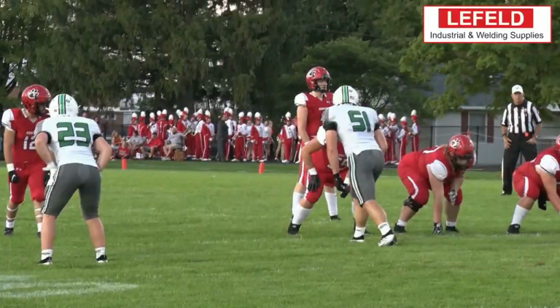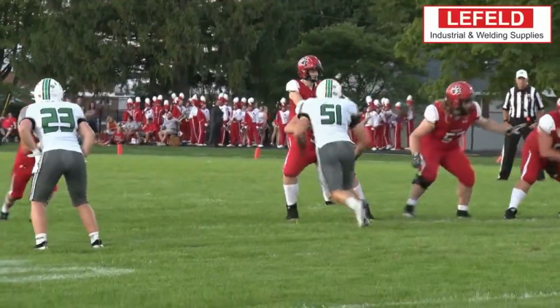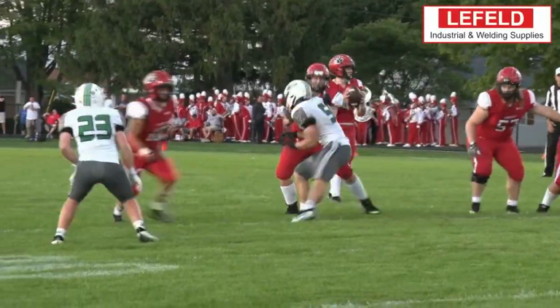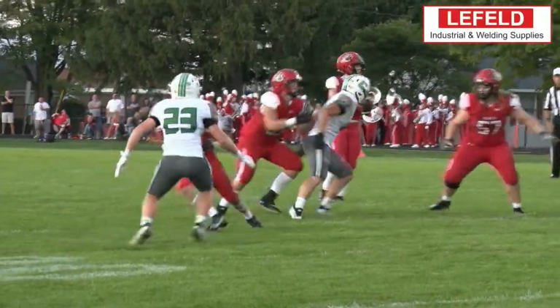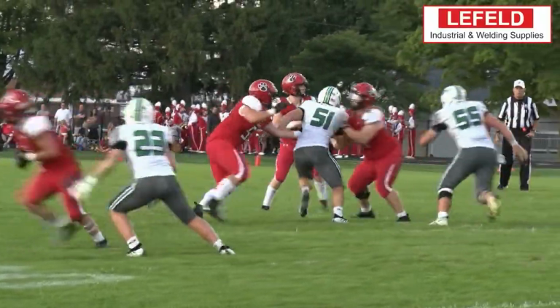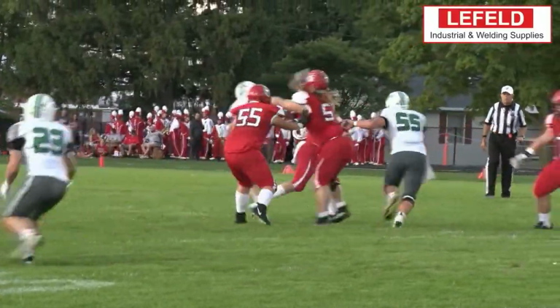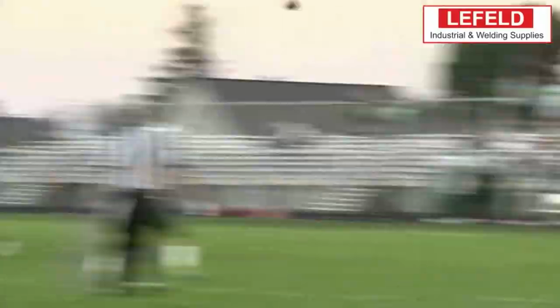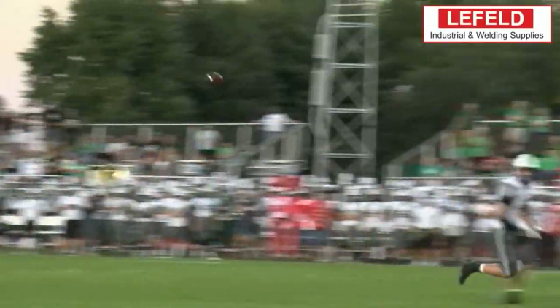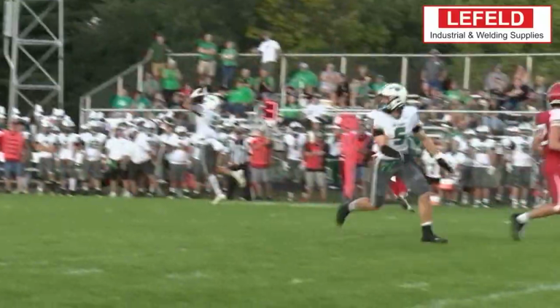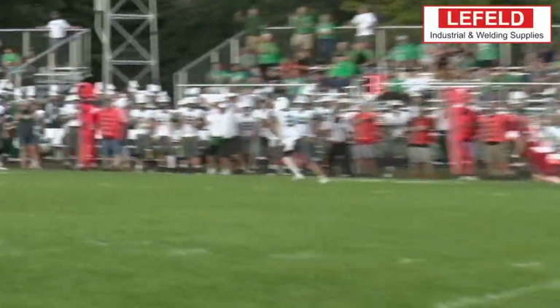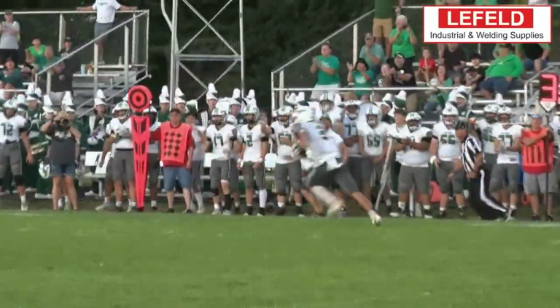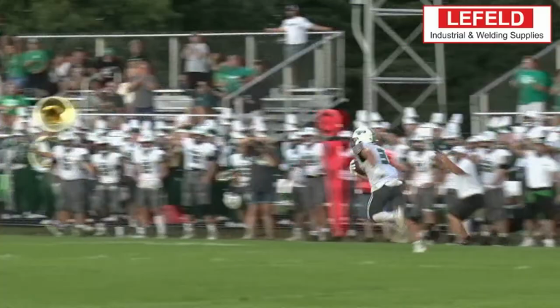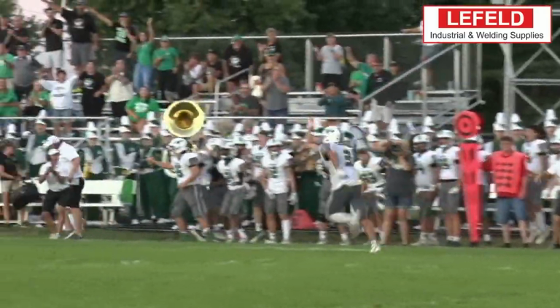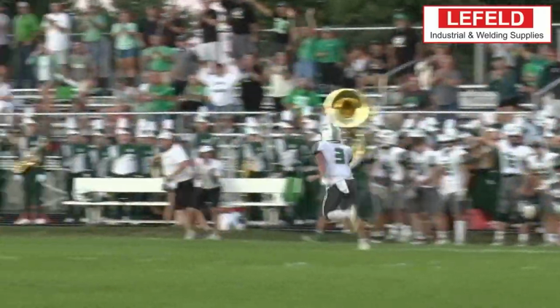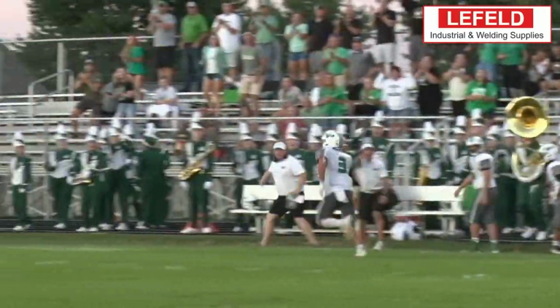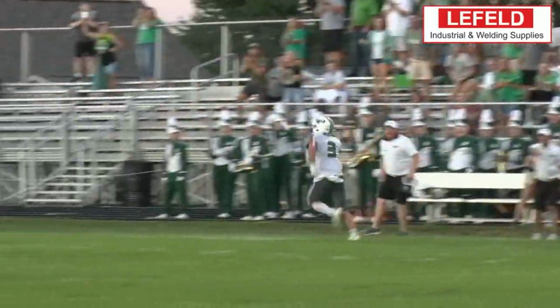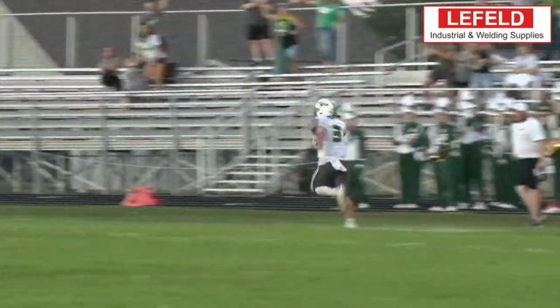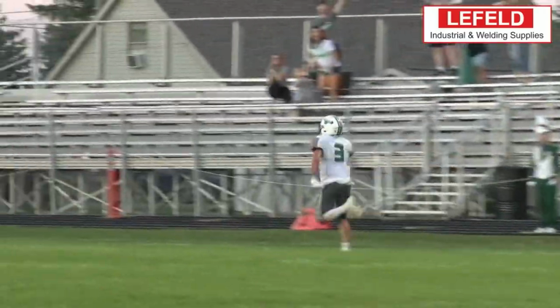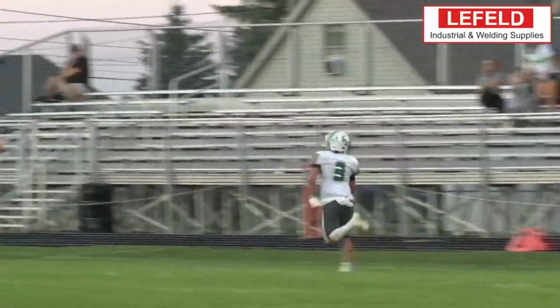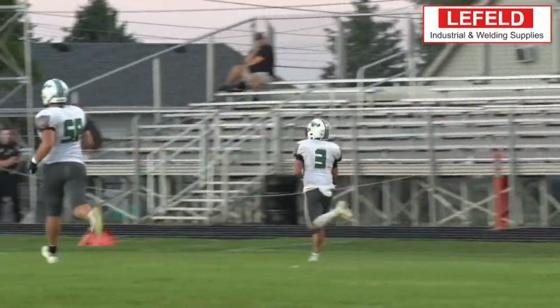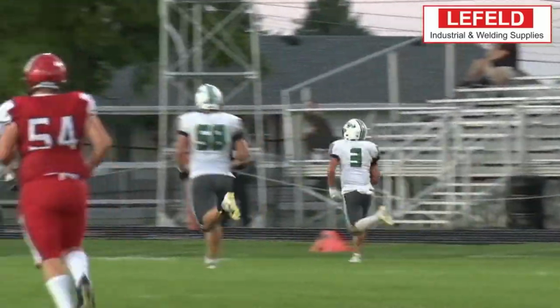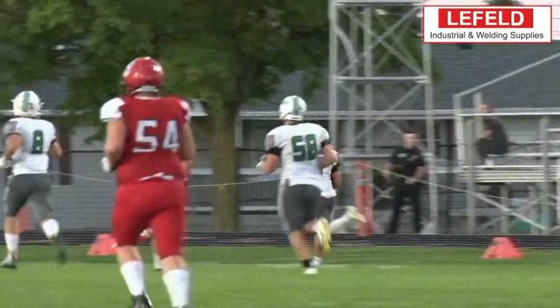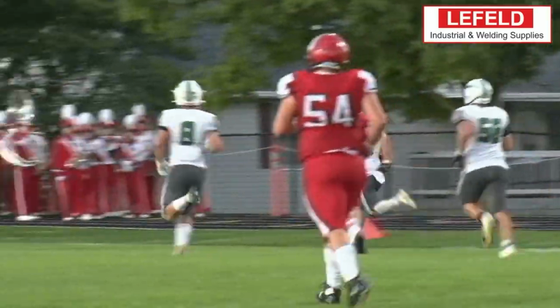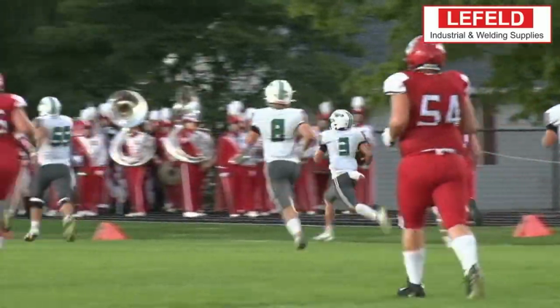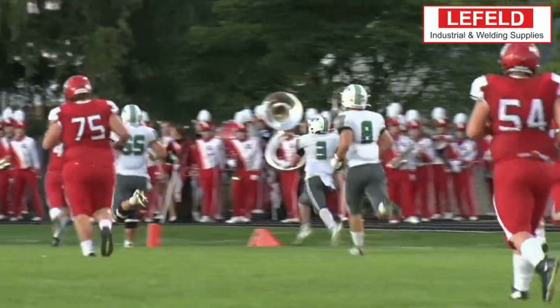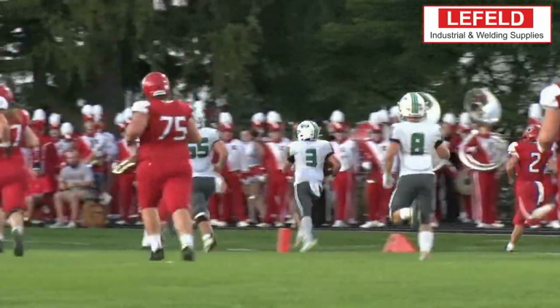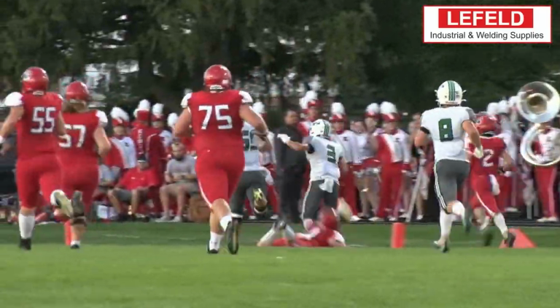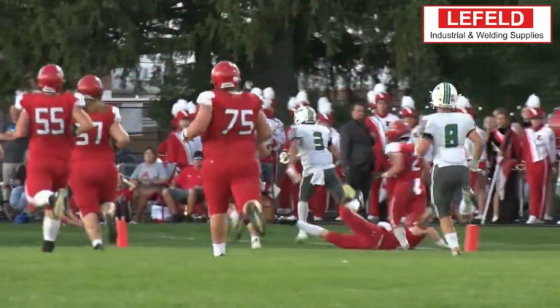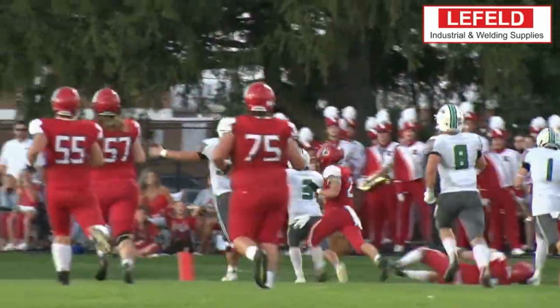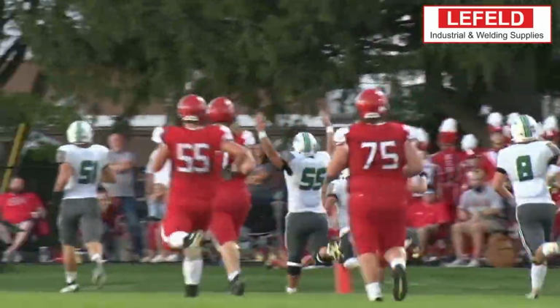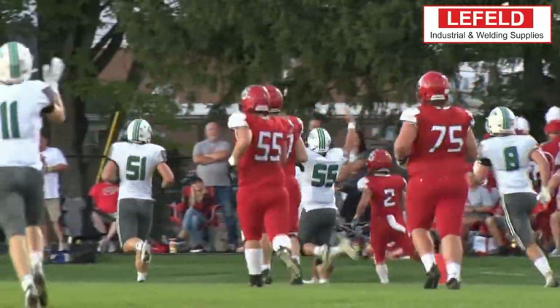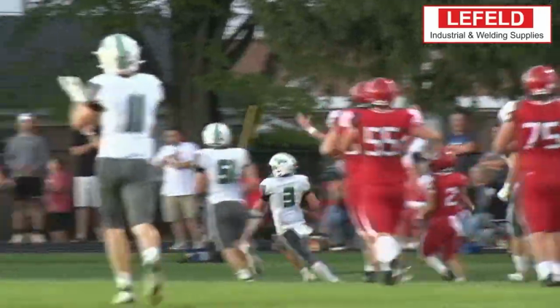At number four we head to Kenton where Salinas' Landon Ackley picks off the pass and has a lot of green in front of him. One man to beat and he does as he gets into the end zone for the pick-six, and Salinas knocks off Kenton.